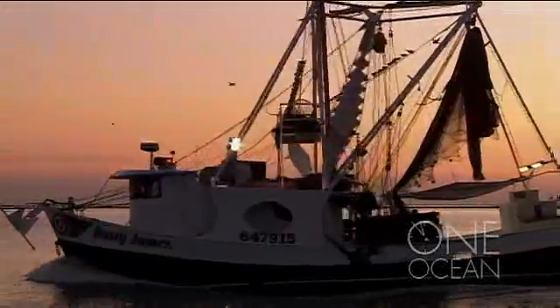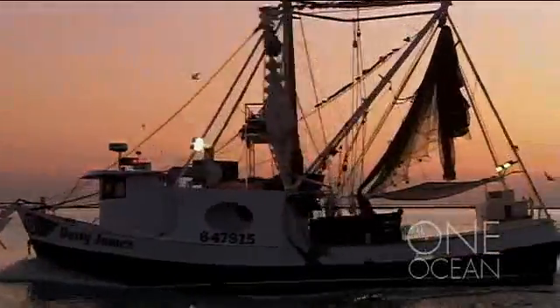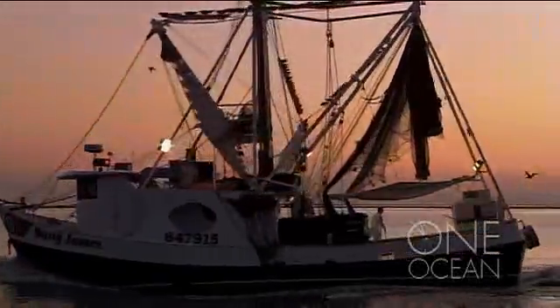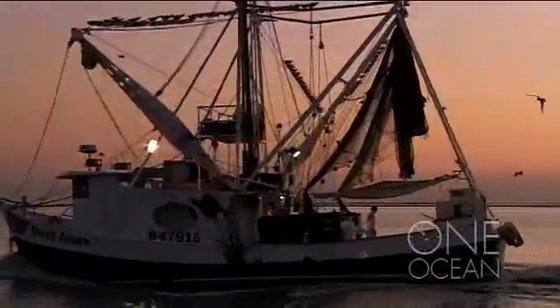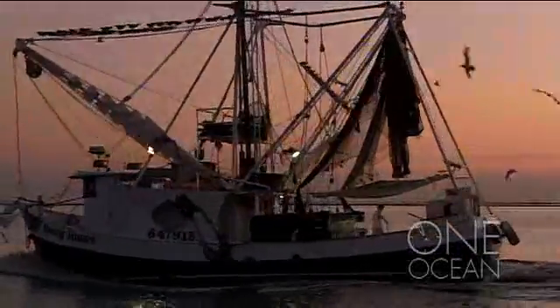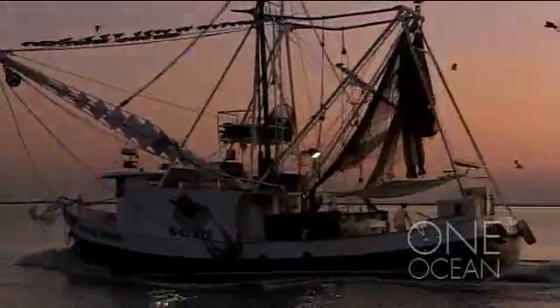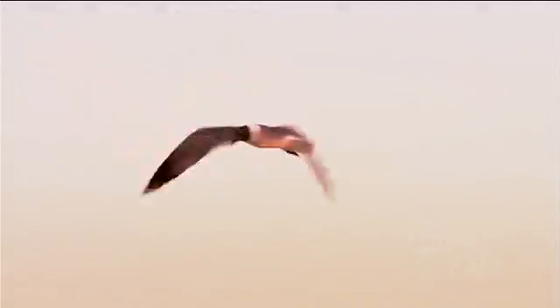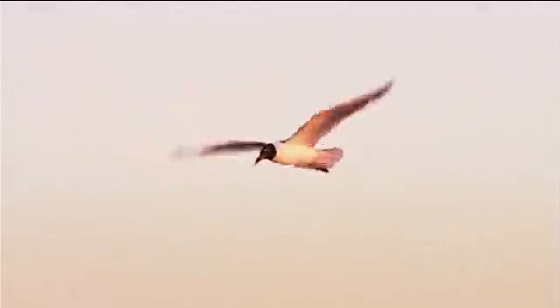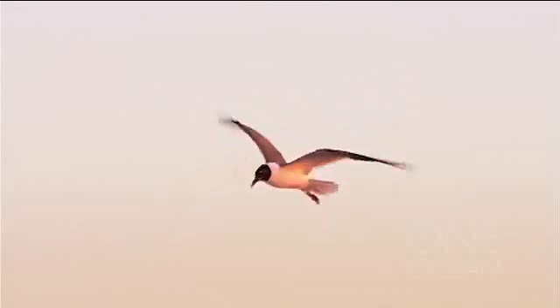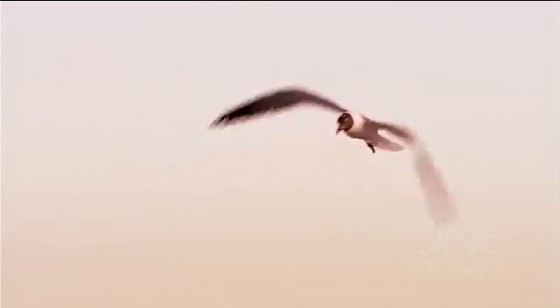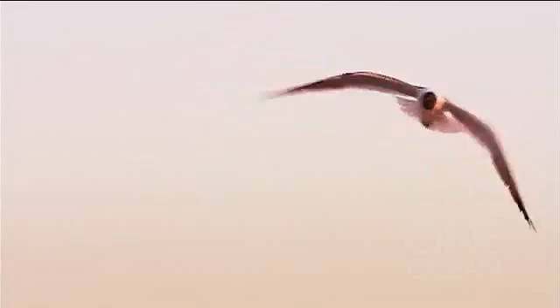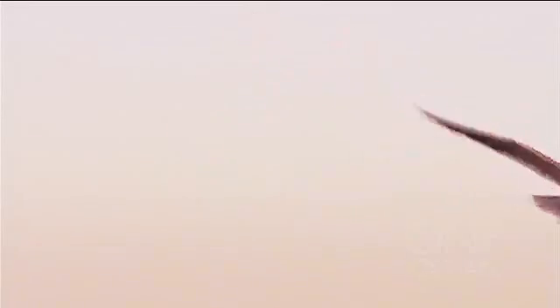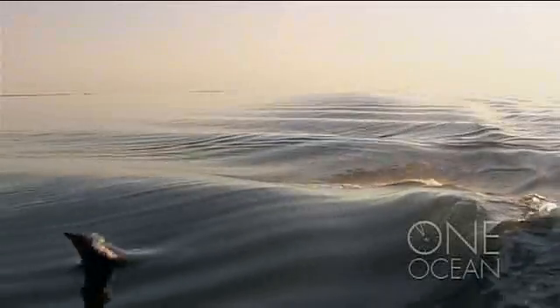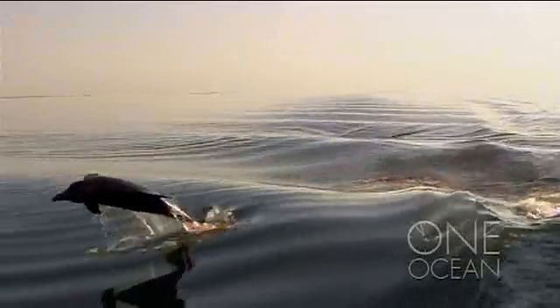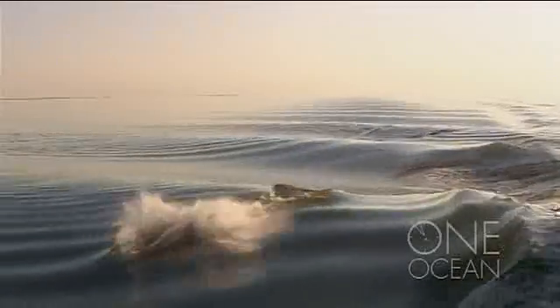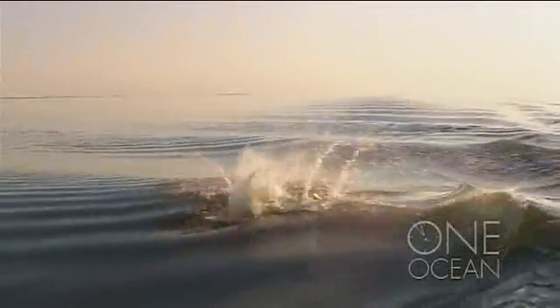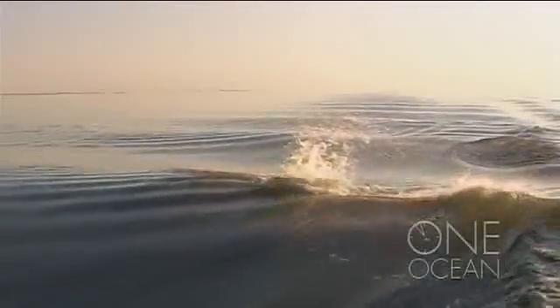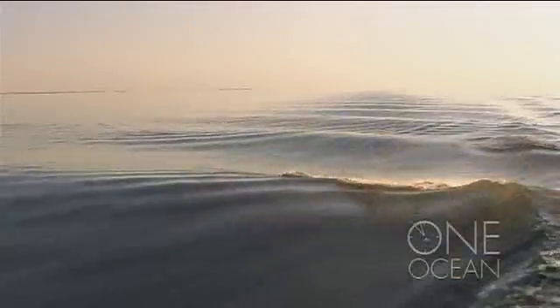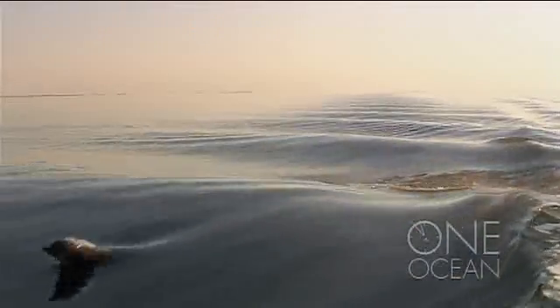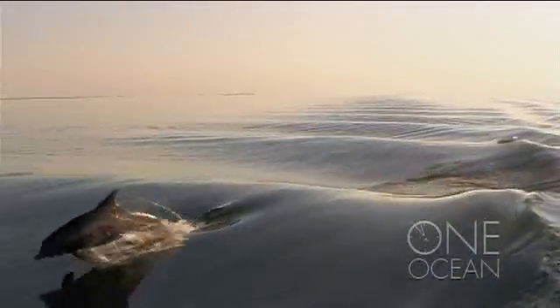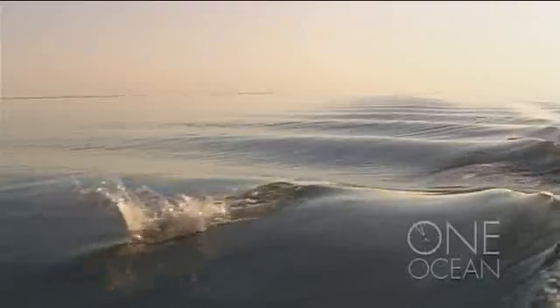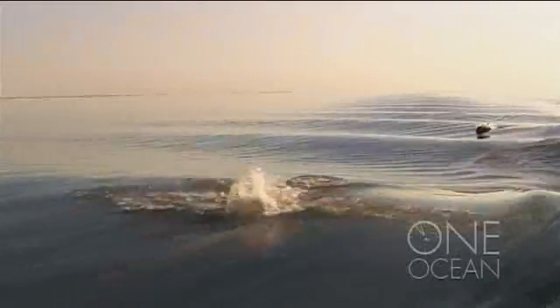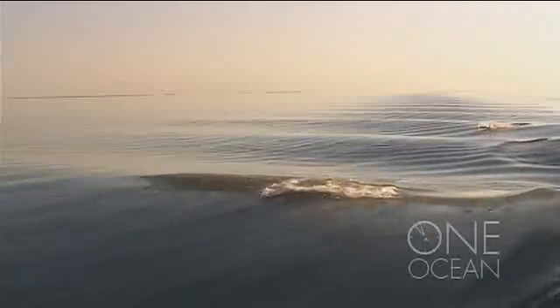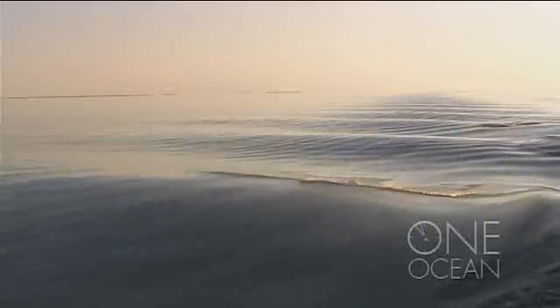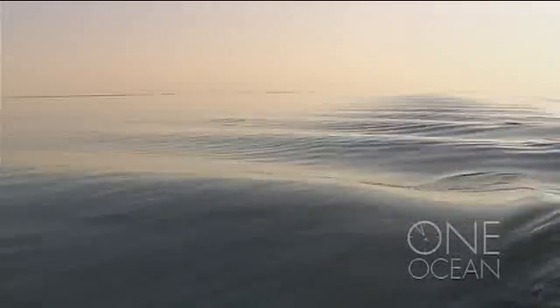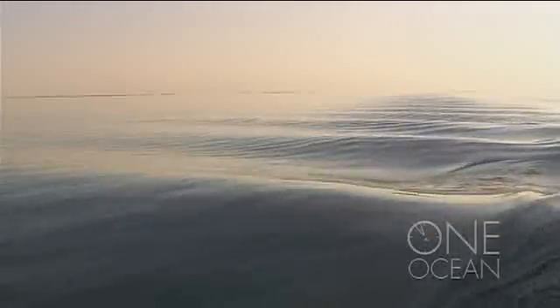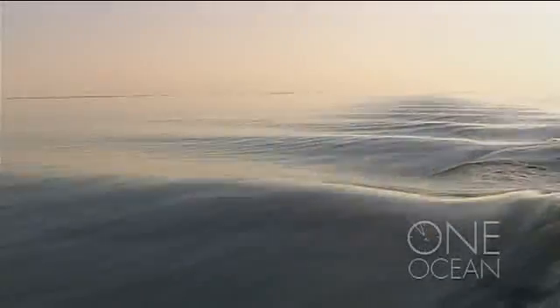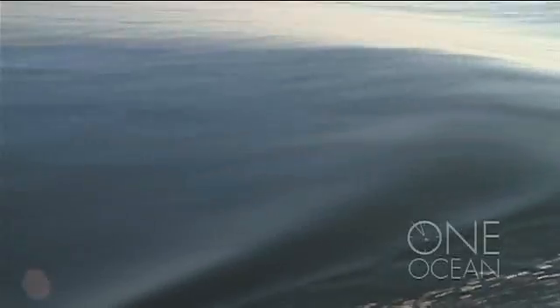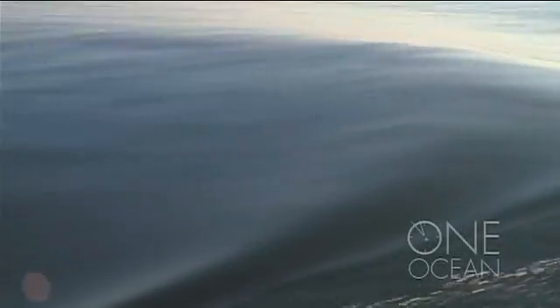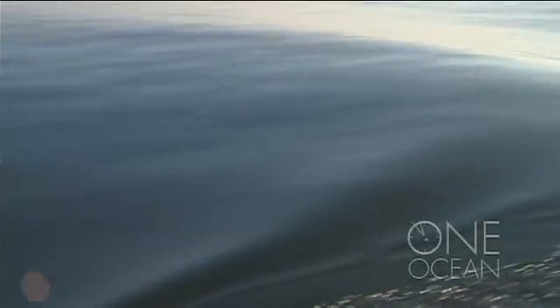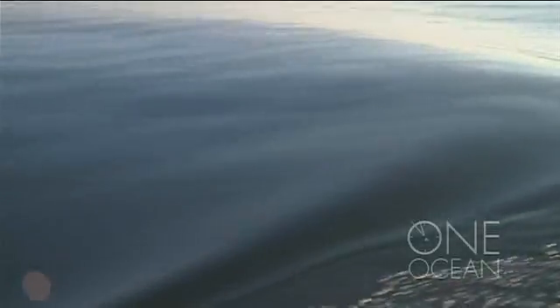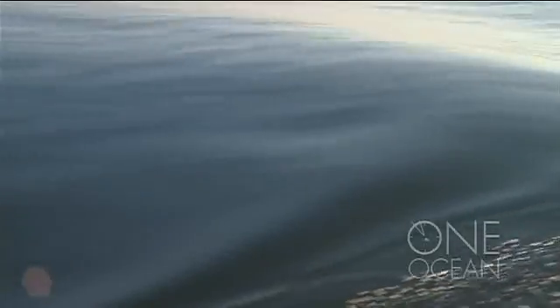The shrimp boats are out, as usual, plying the waters. Dolphins follow, in water that looks as blue as ever. But up ahead, an ocean of life quietly fades to black.